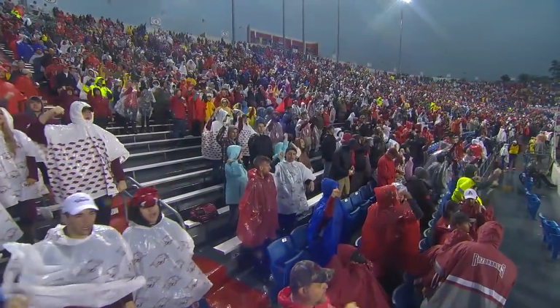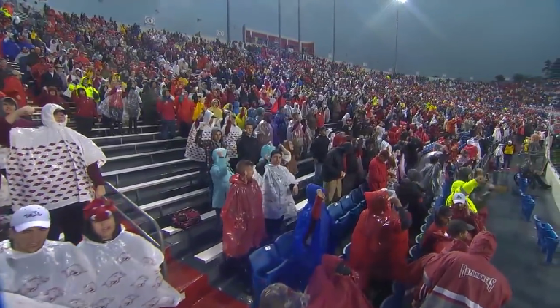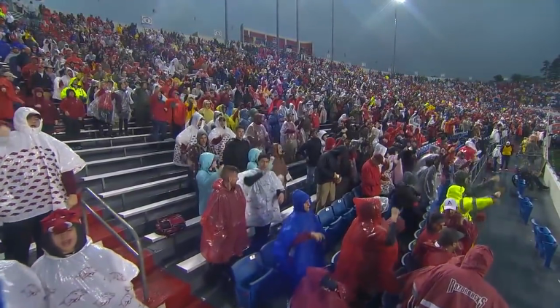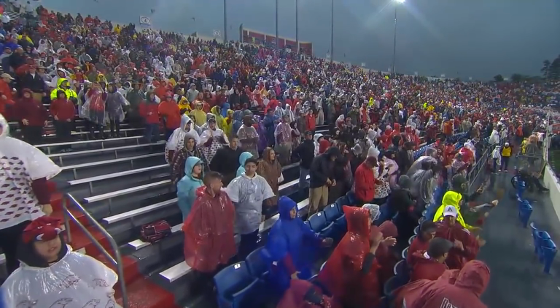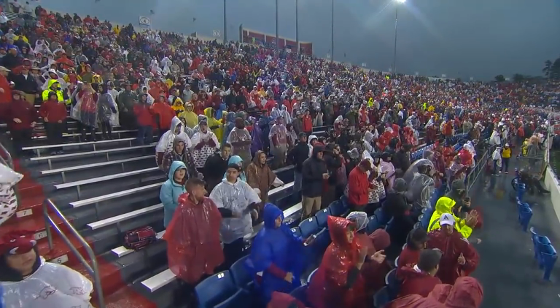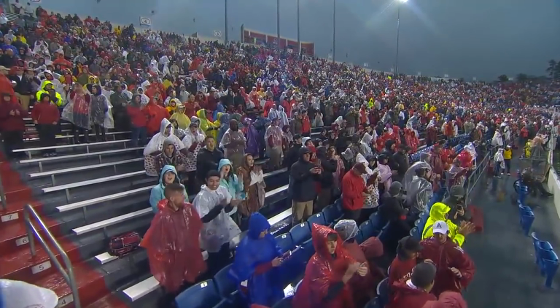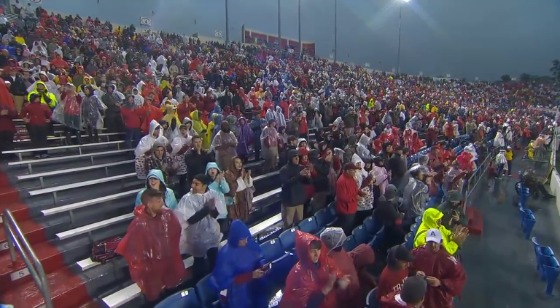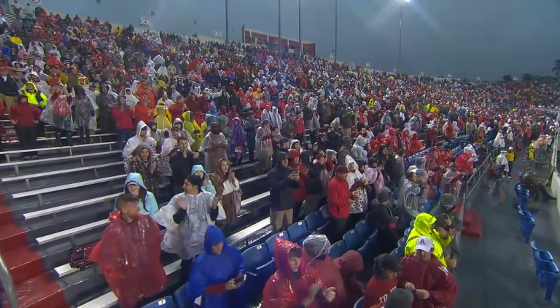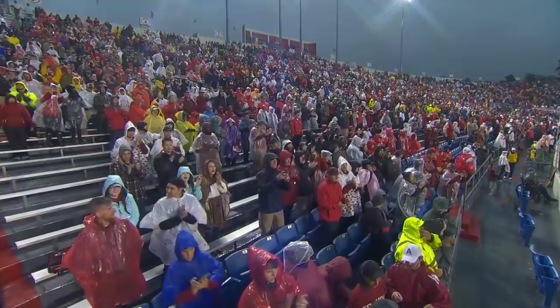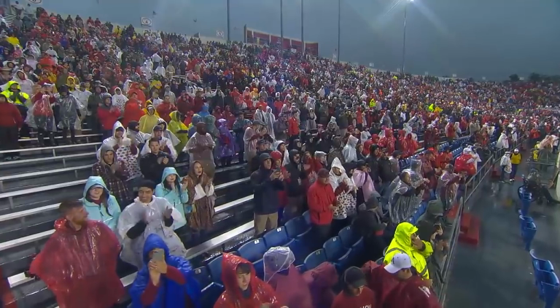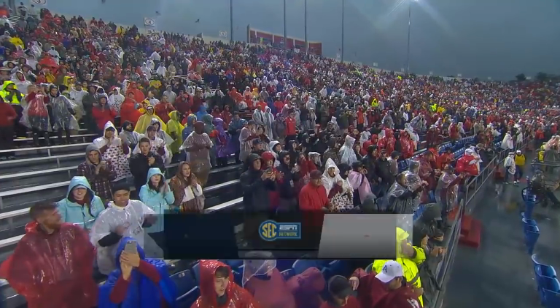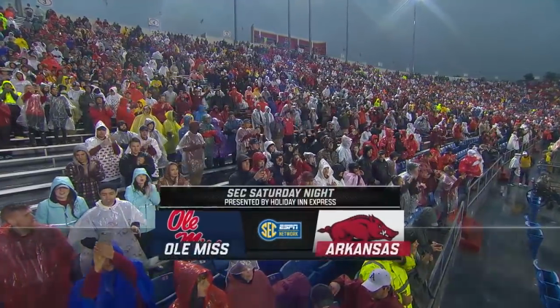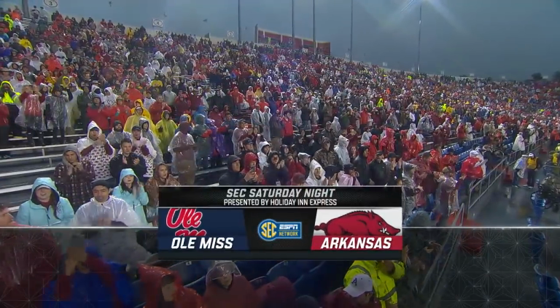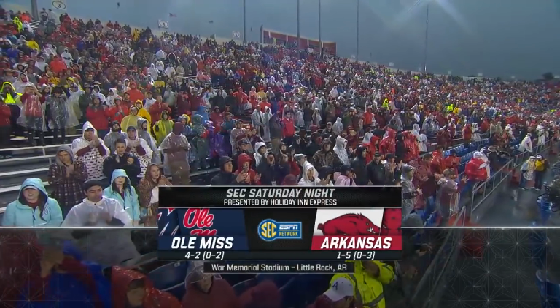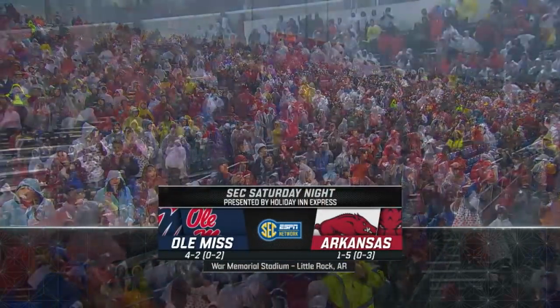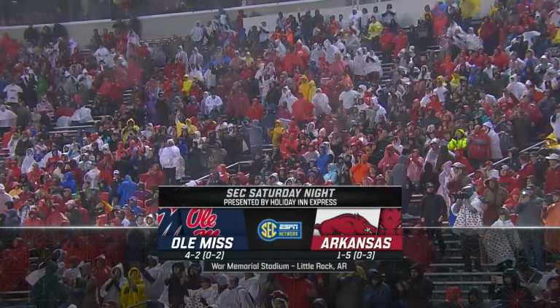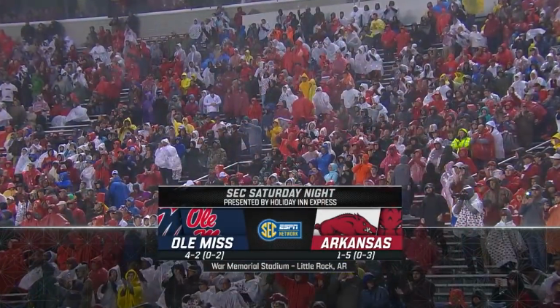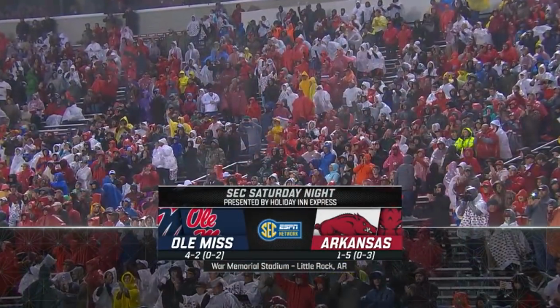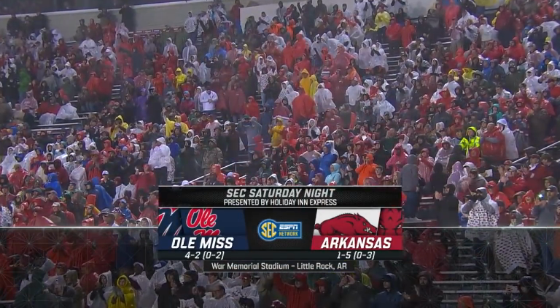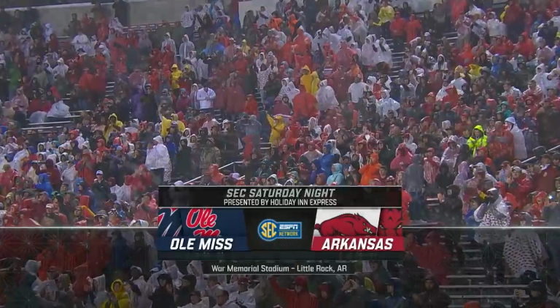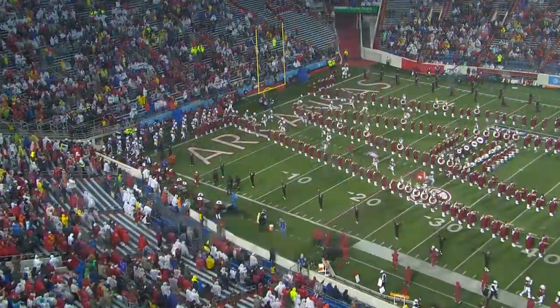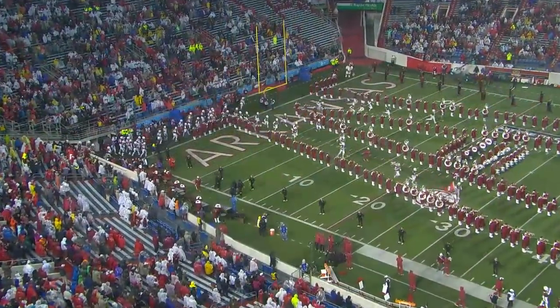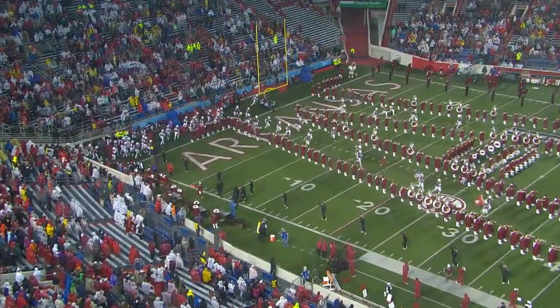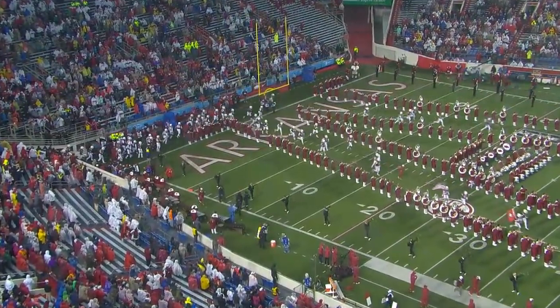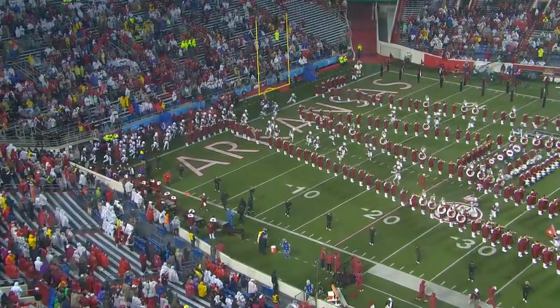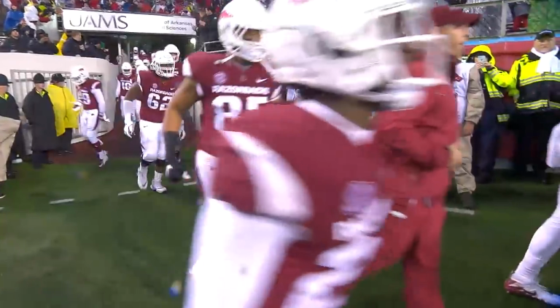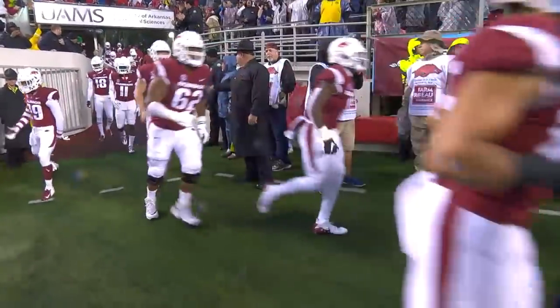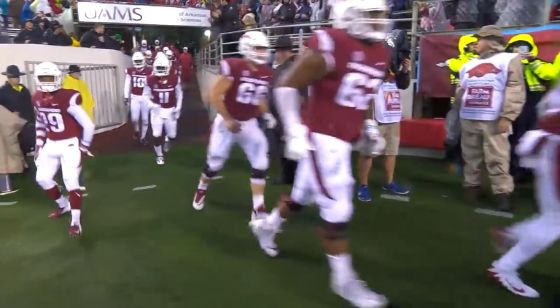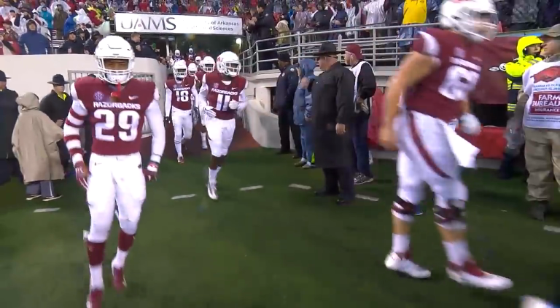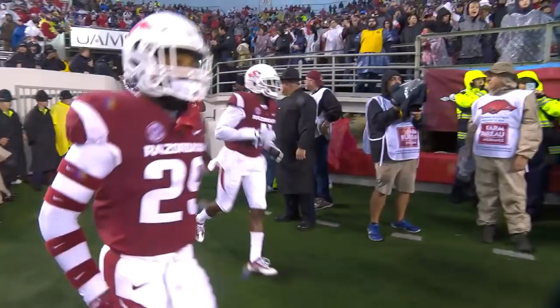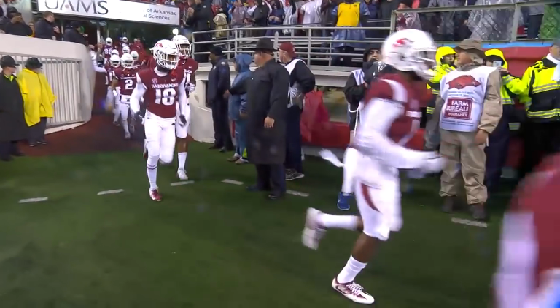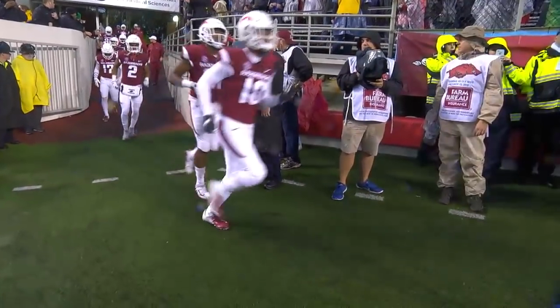Welcome to Little Rock as Arkansas and Ole Miss meet in the state capital of Arkansas in a series that dates to 1908. These two programs getting together again on a blustery, cold, windy, and wet night here in the state capital.